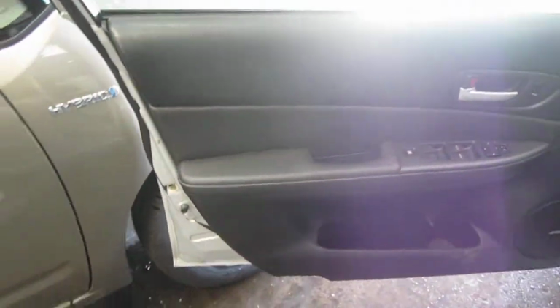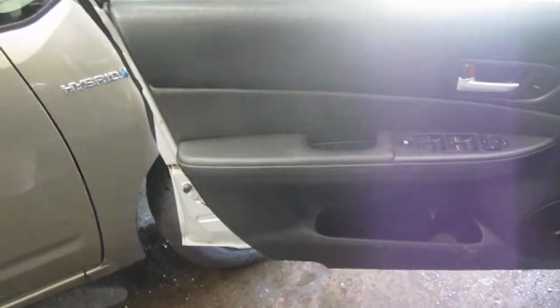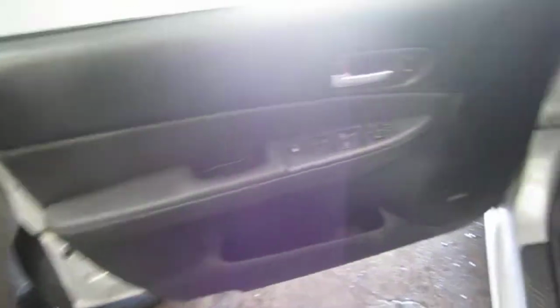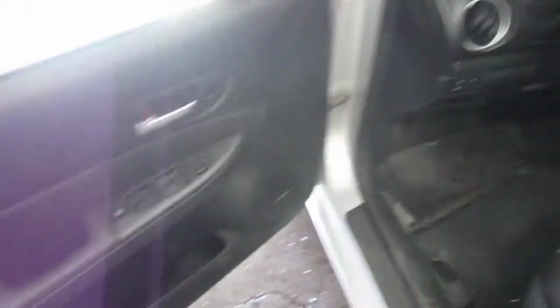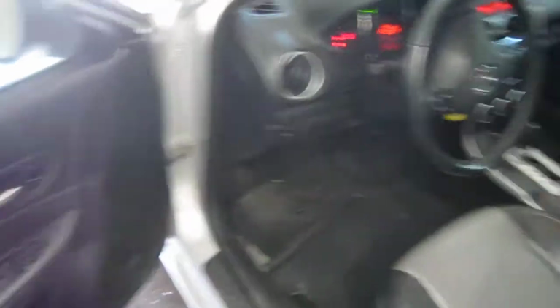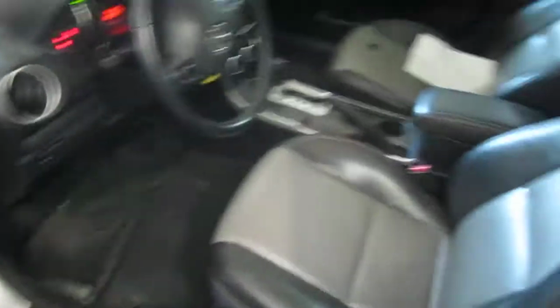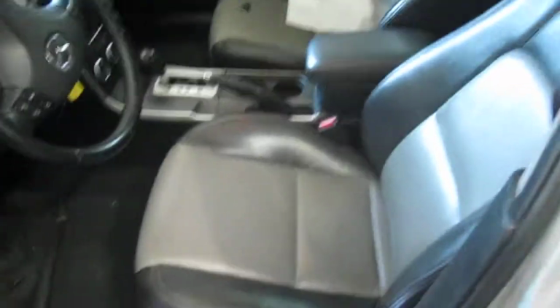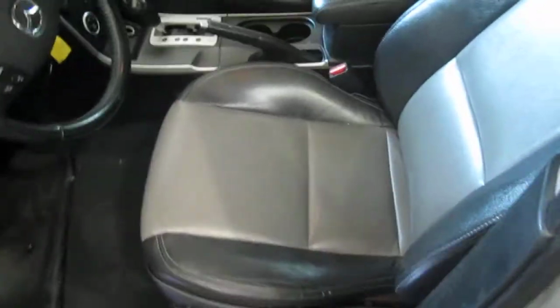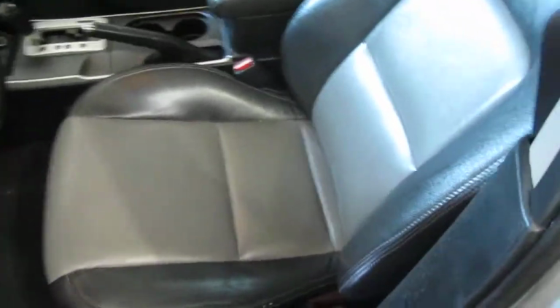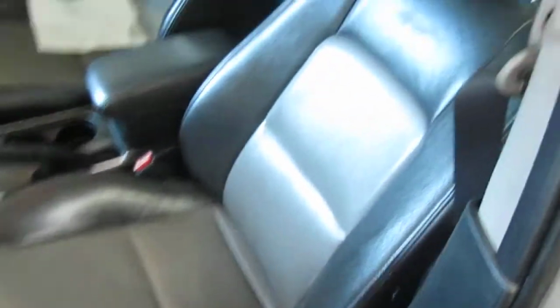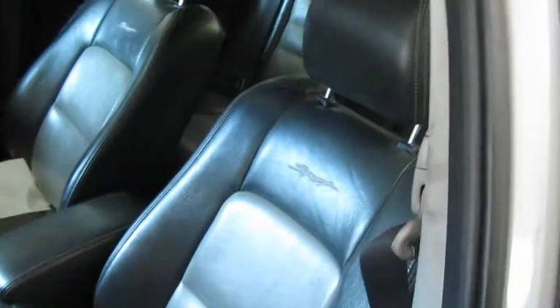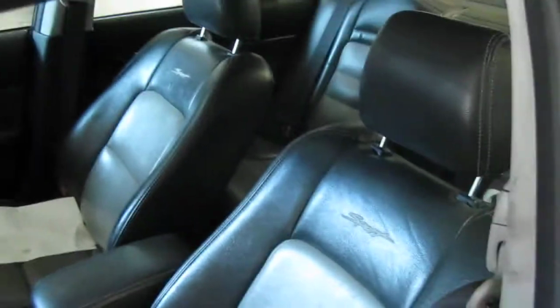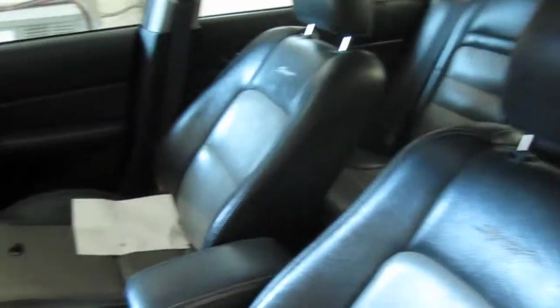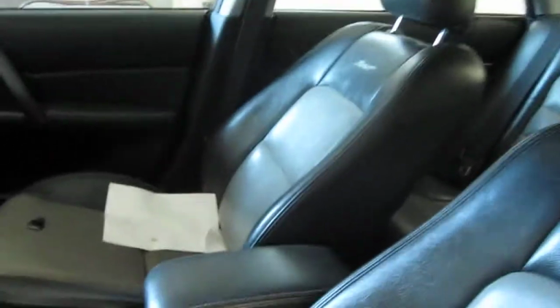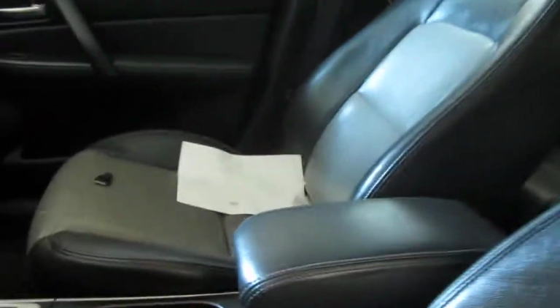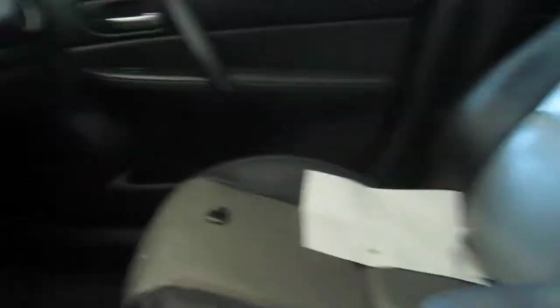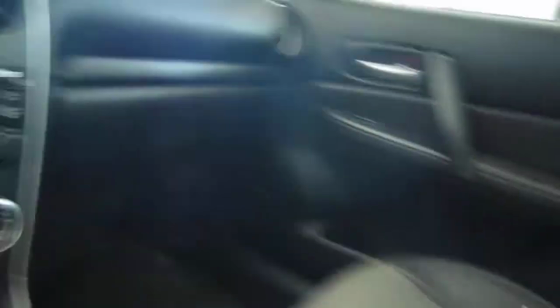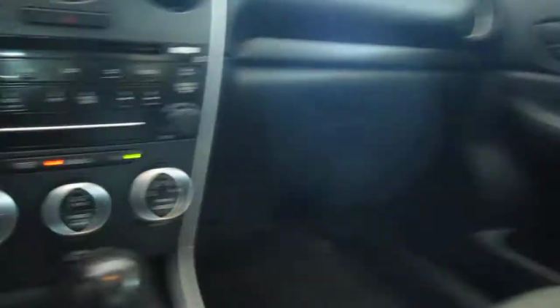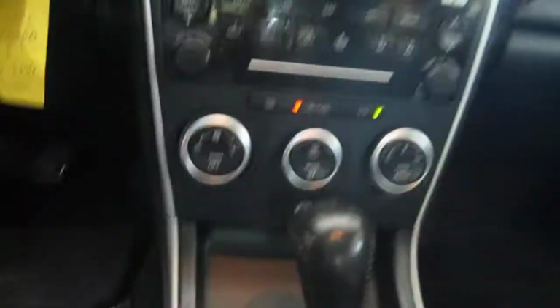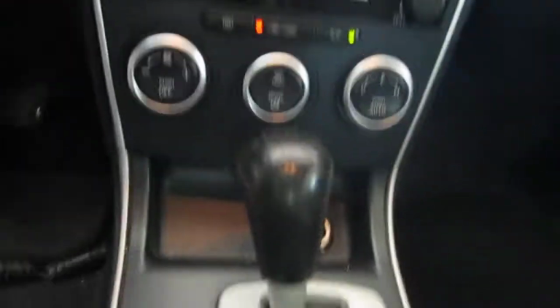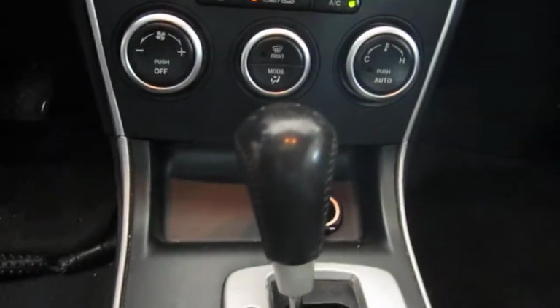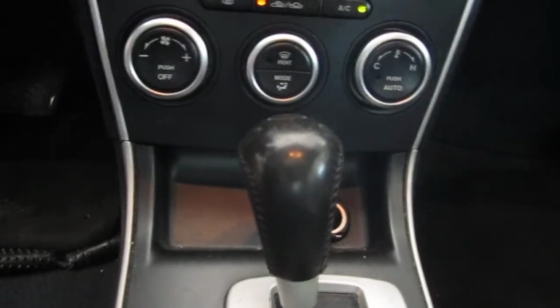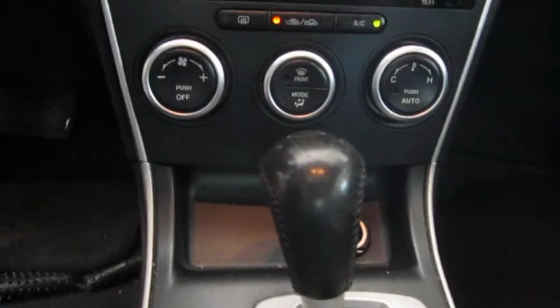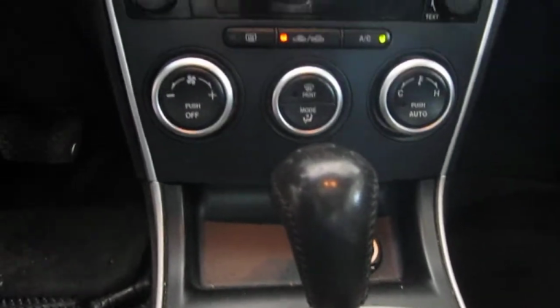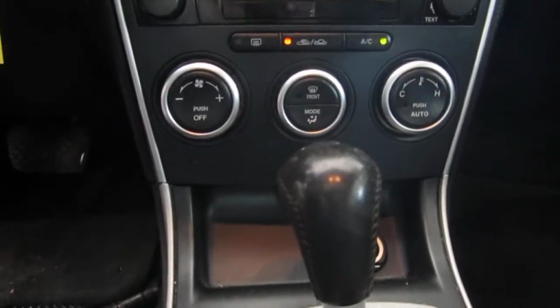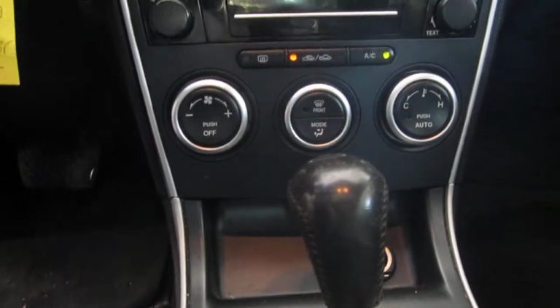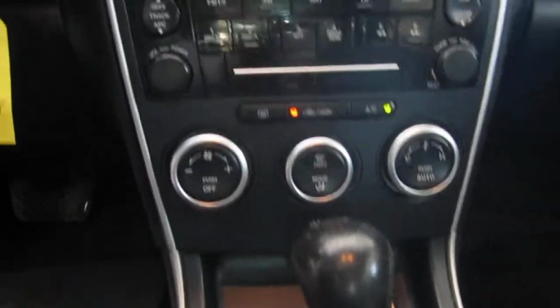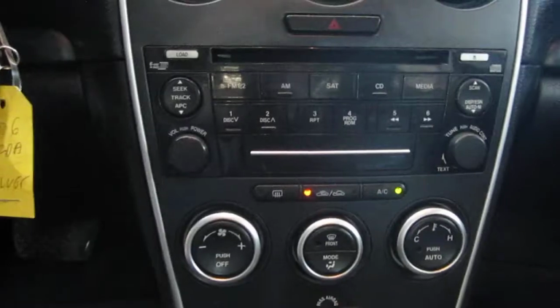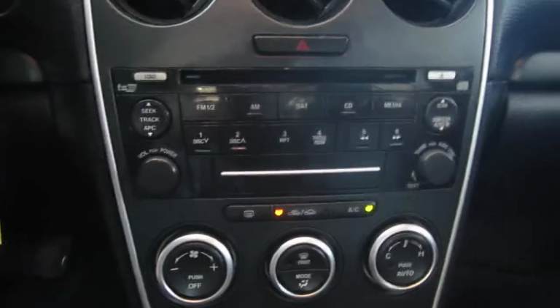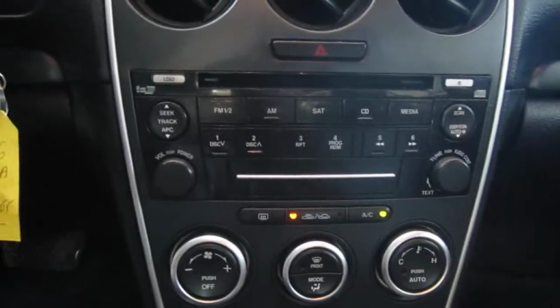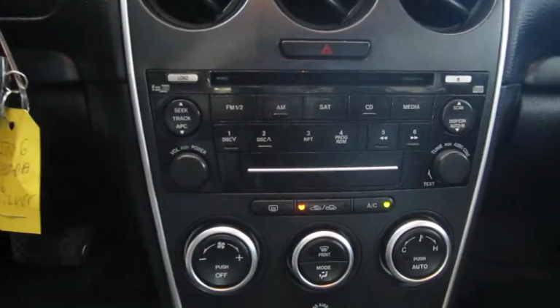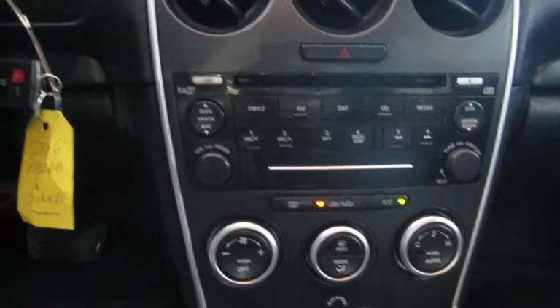The vehicle does also have a black and gray leather interior, manual driver and passenger front seats. The vehicle is also equipped with automatic climate control and a factory AM FM 6-disc in-dash CD player.